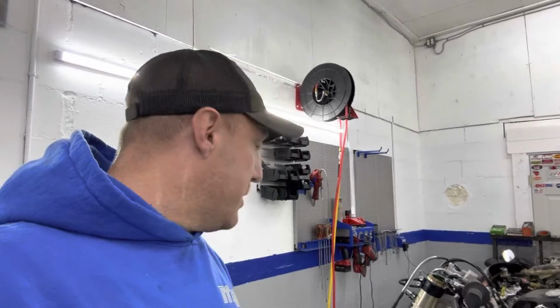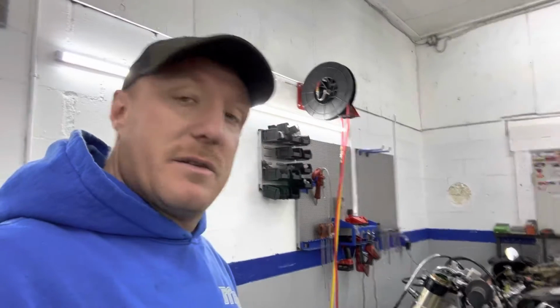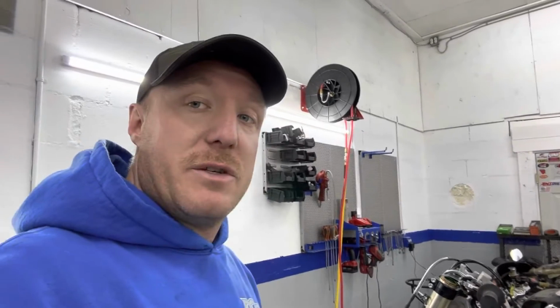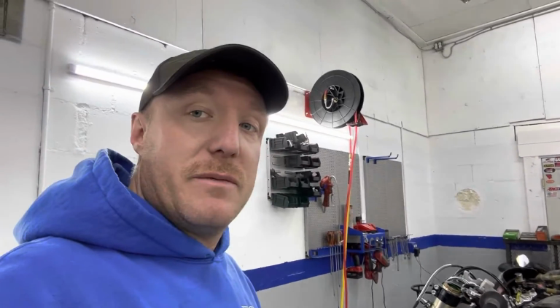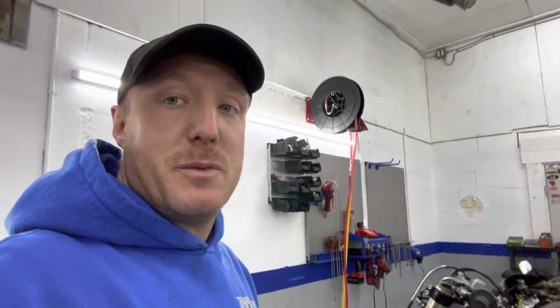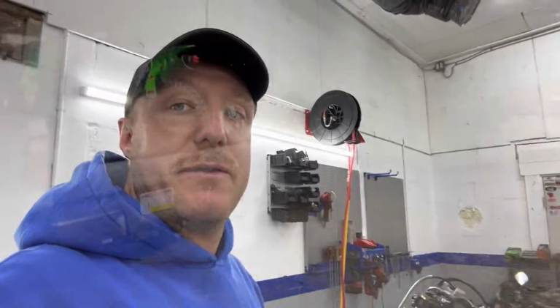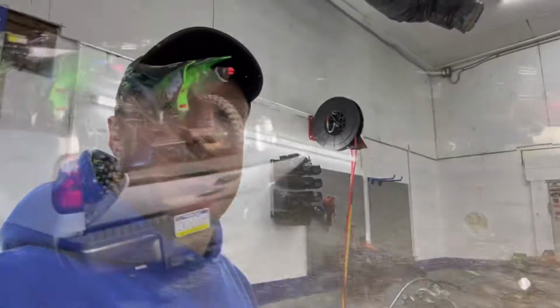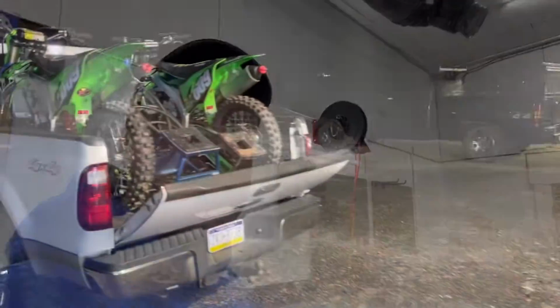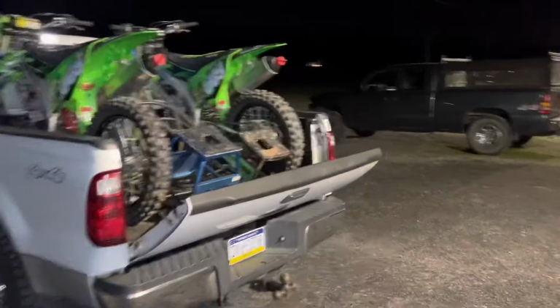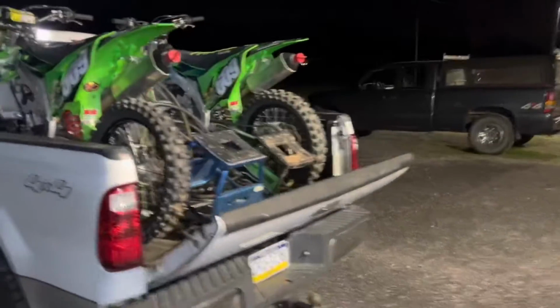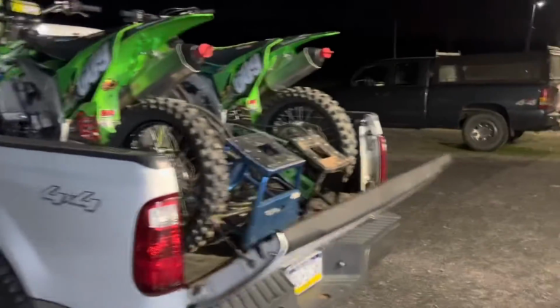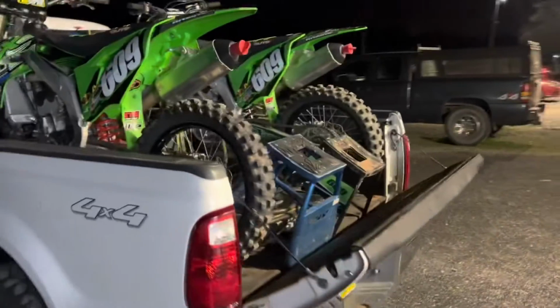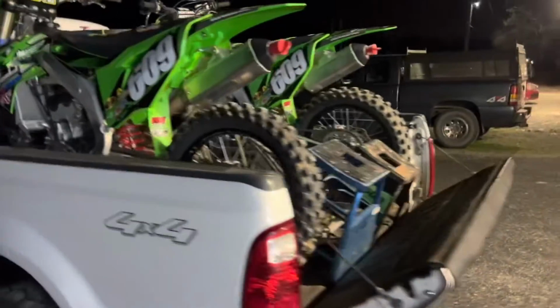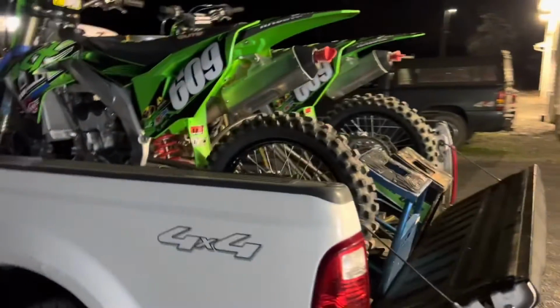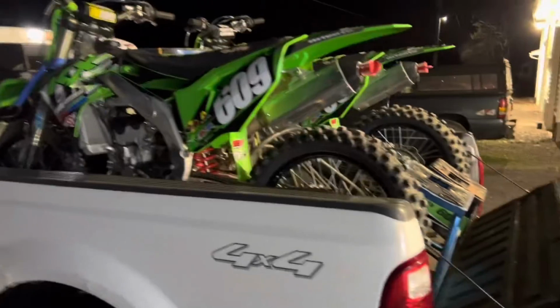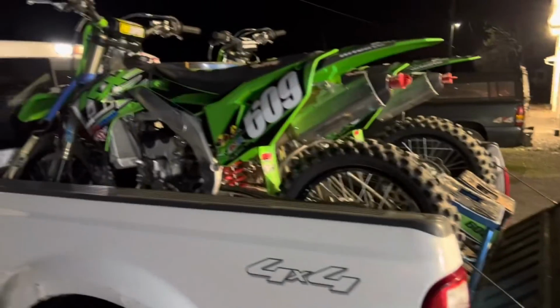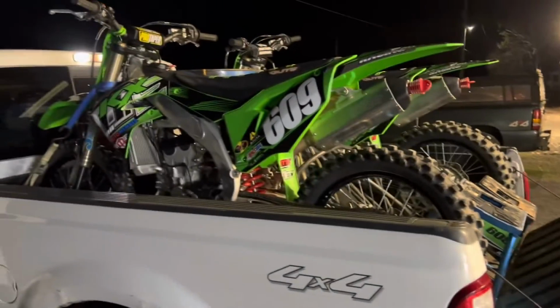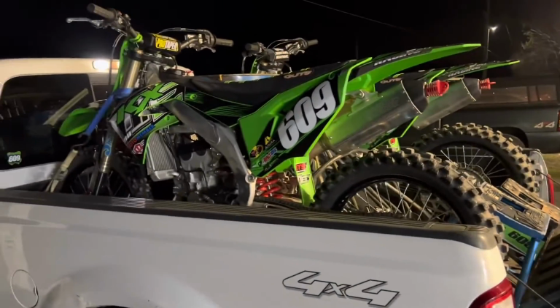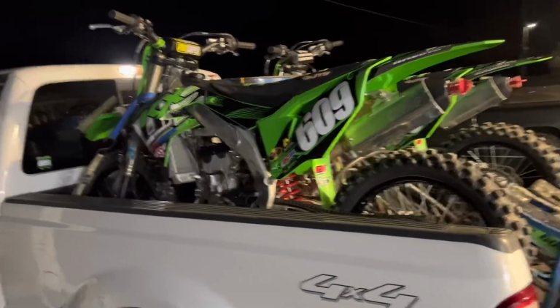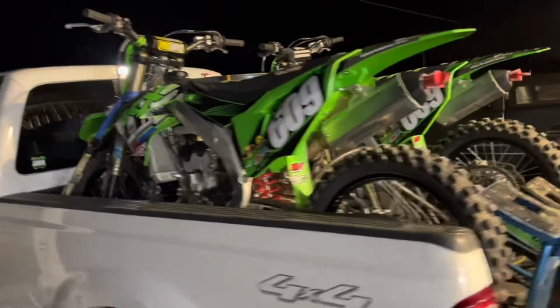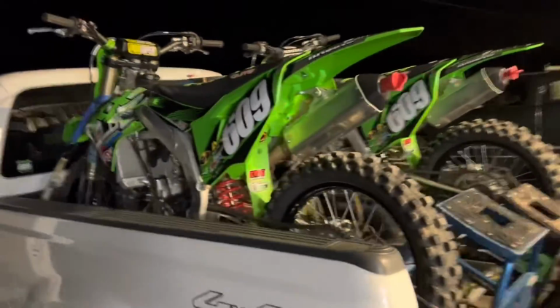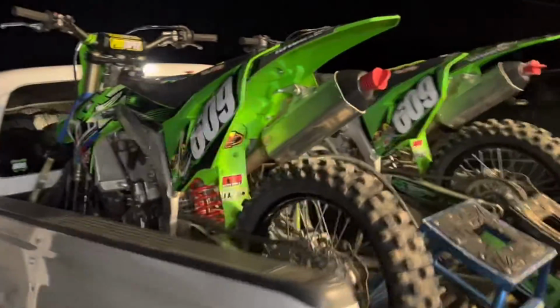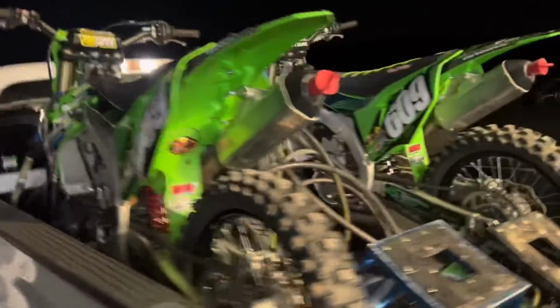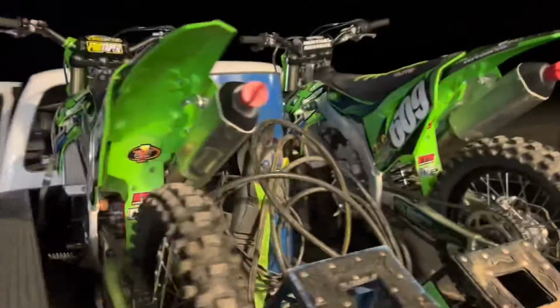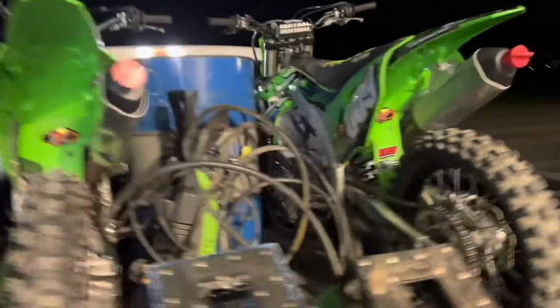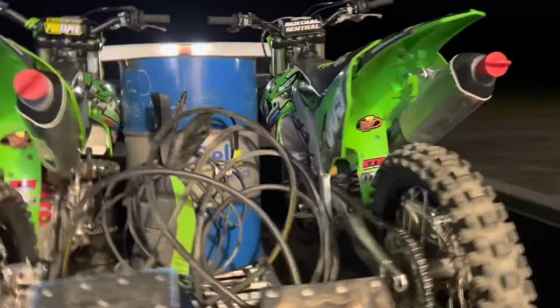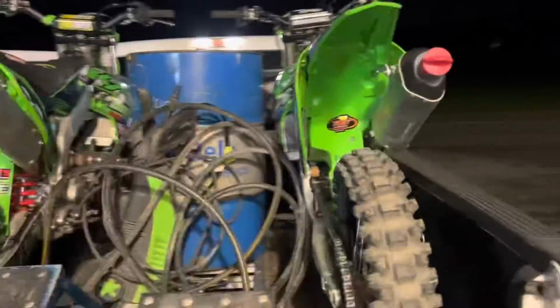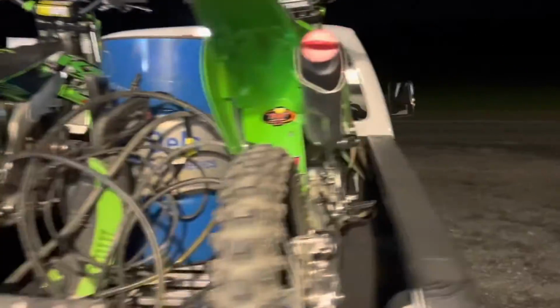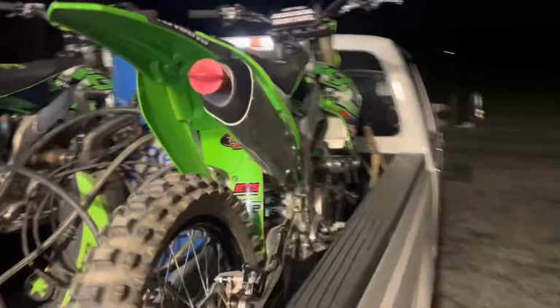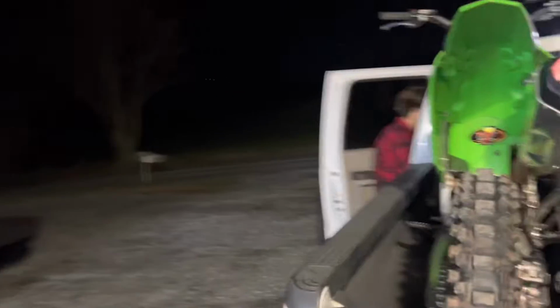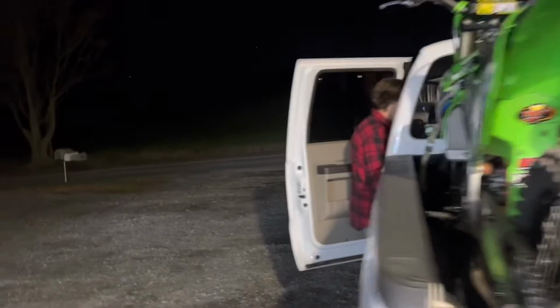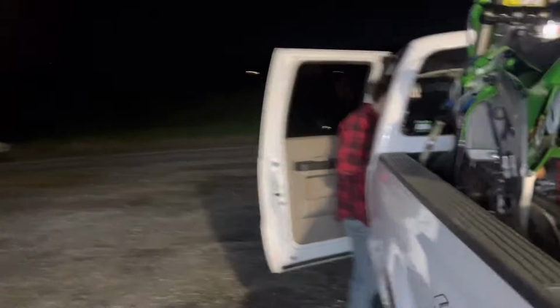Switch out the suspension and she'll be ready for Minios. Got everything loaded up. This is privateer life, absolutely. Doing what needs to be done. Headed for Minios.